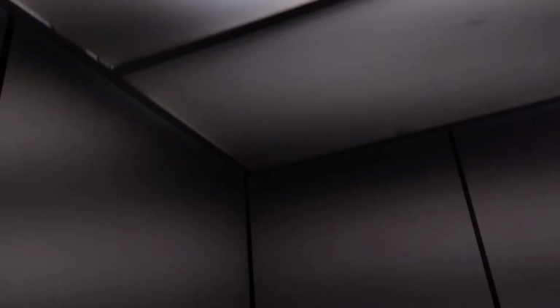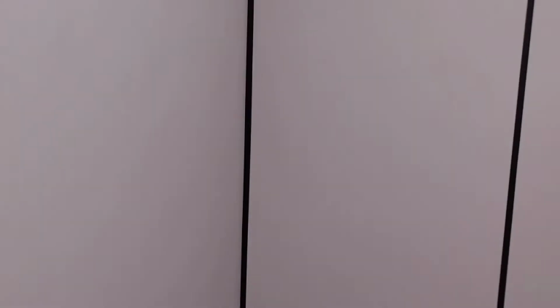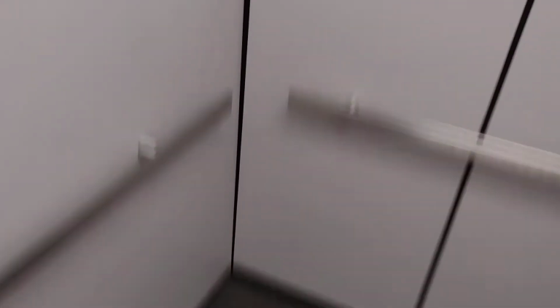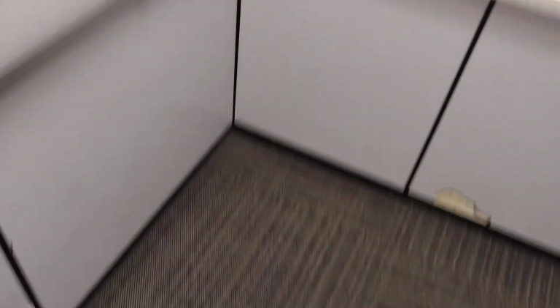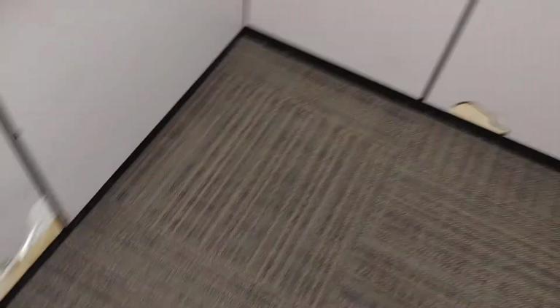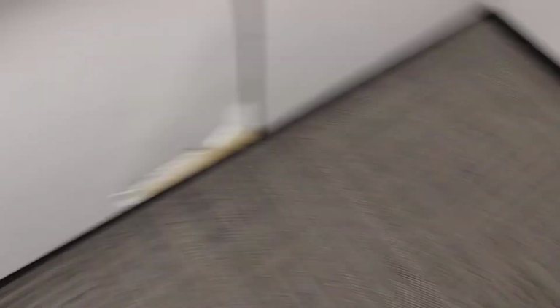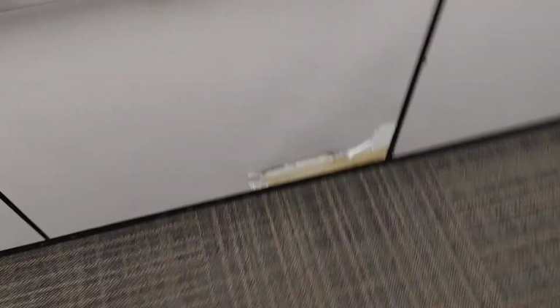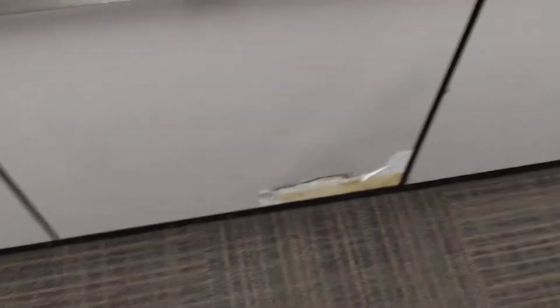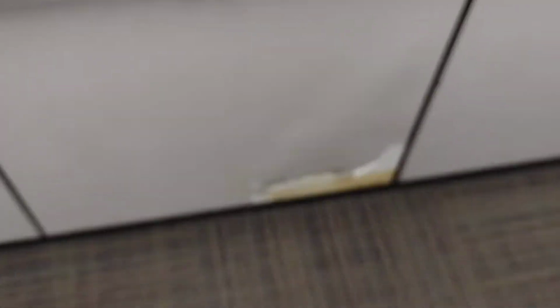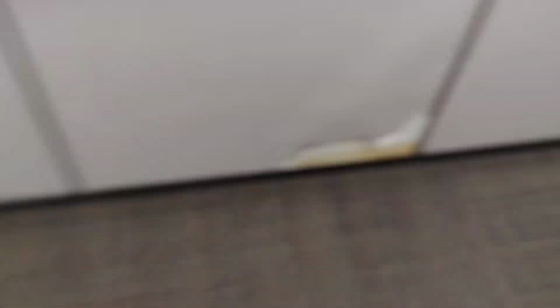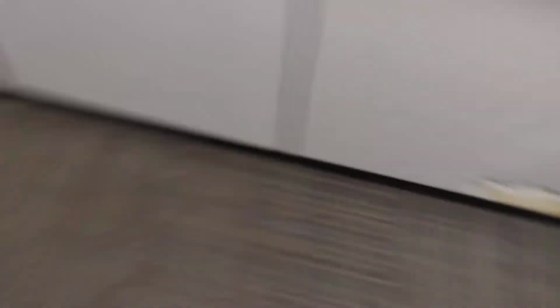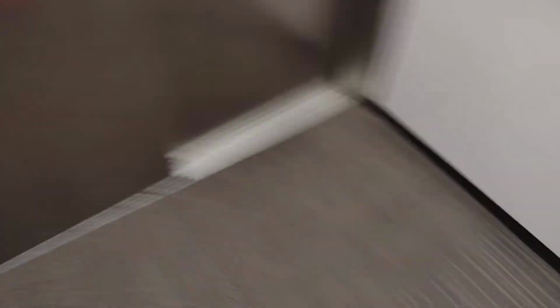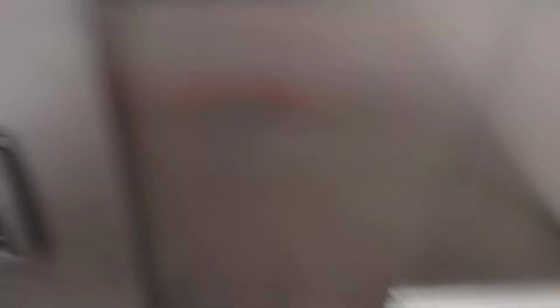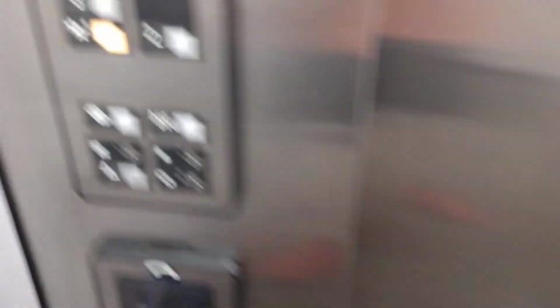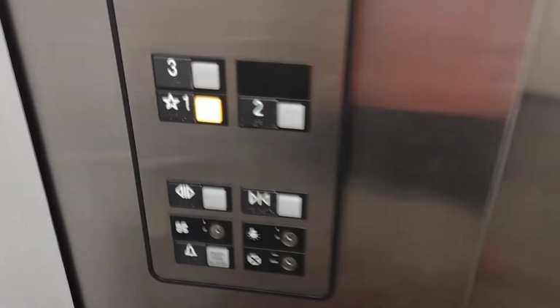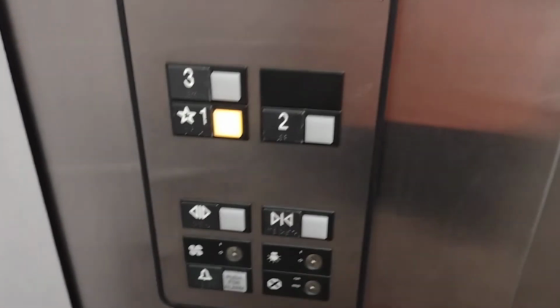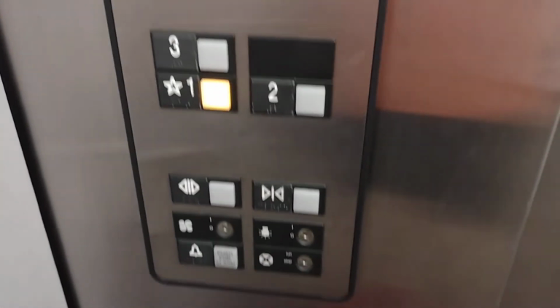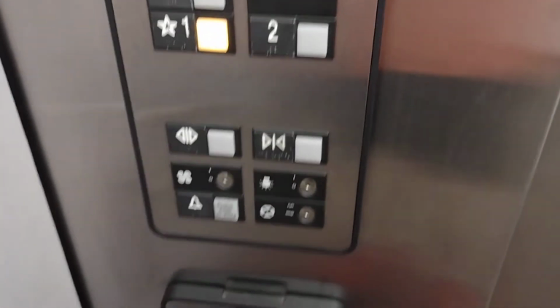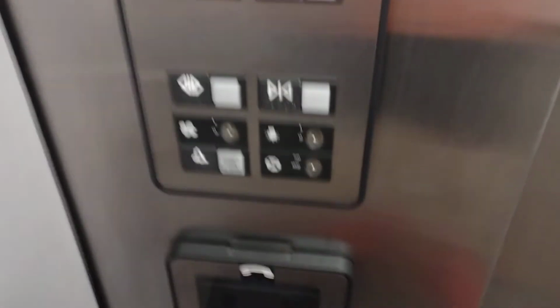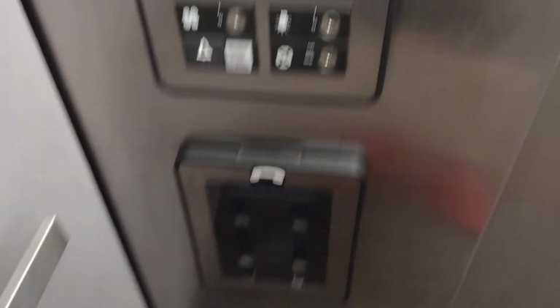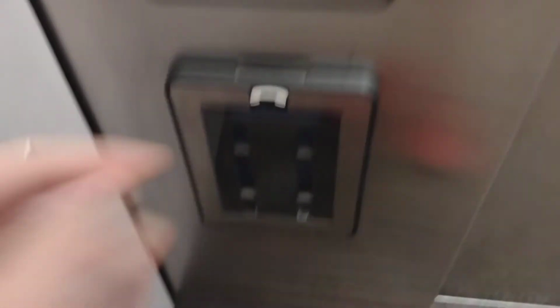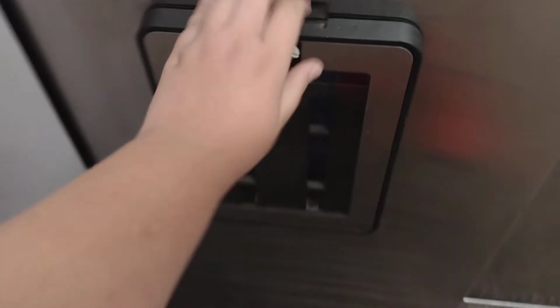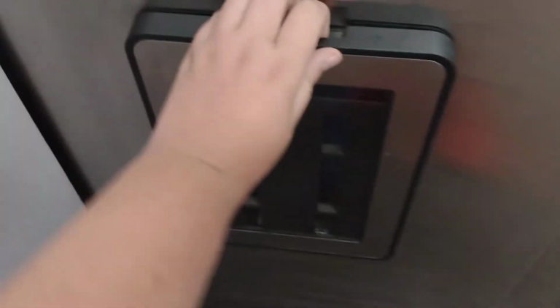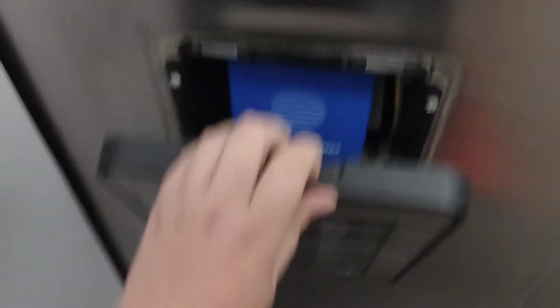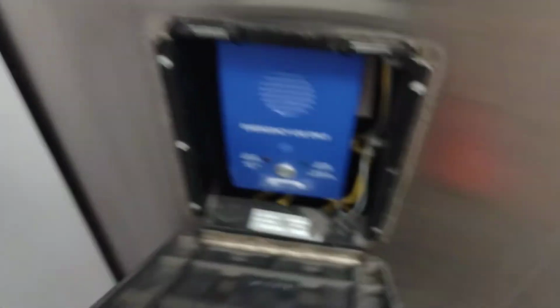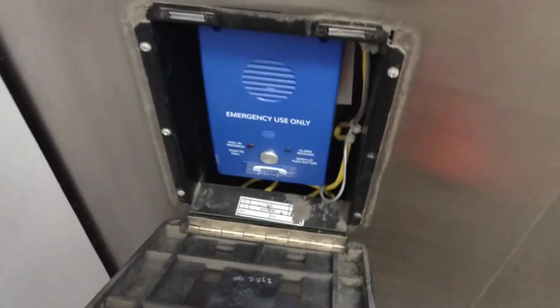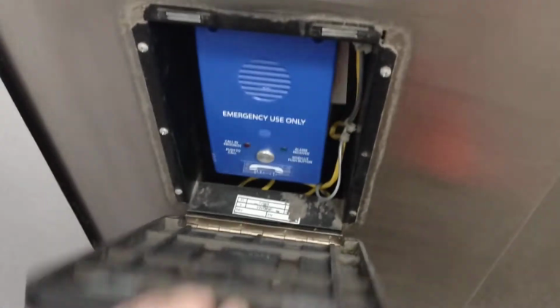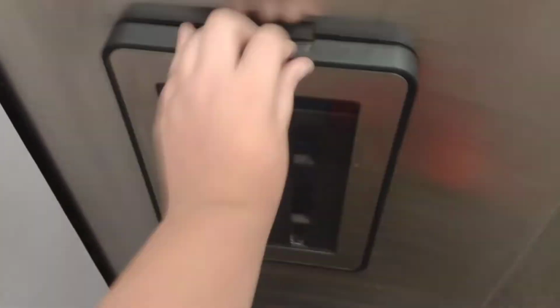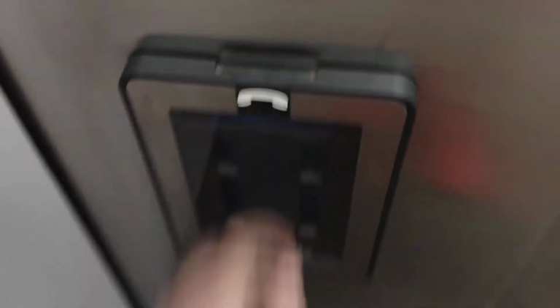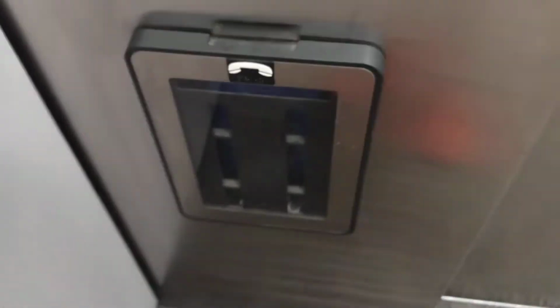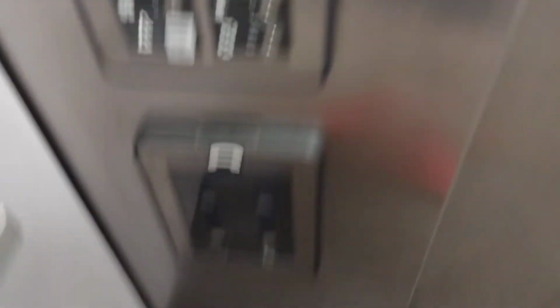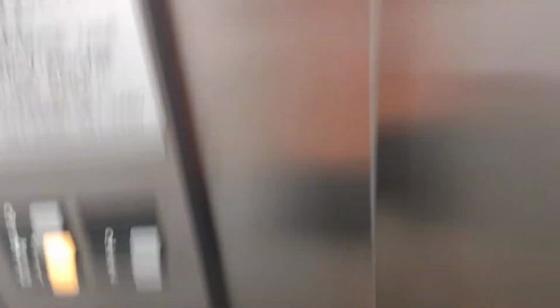Just your basic Otis. The cab, you can see, is not really in good condition. Fixtures are Otis Series 1. There's an 8-phone, no certificate.